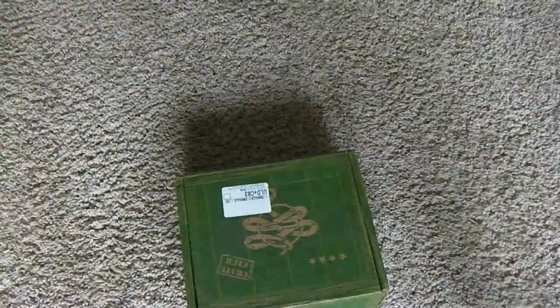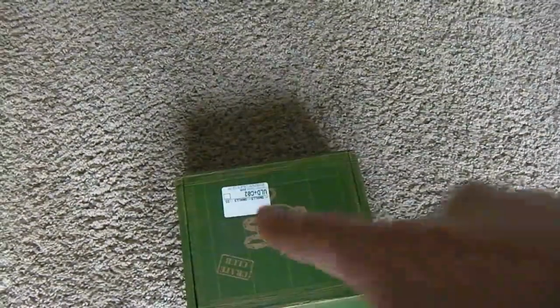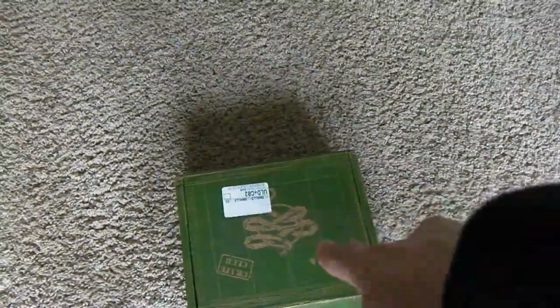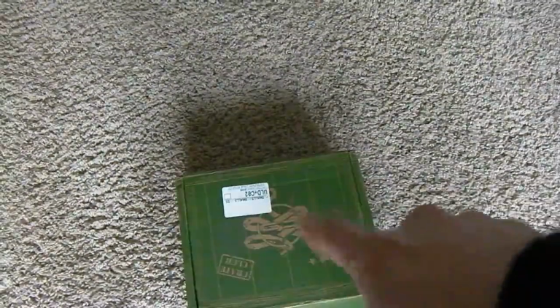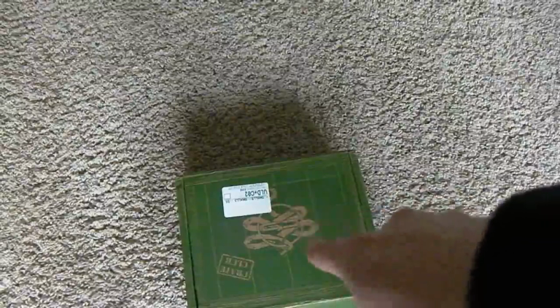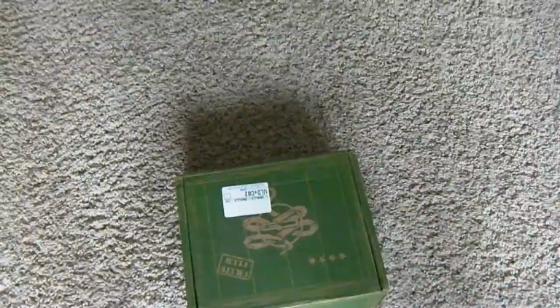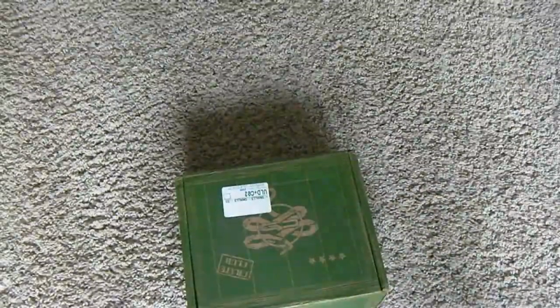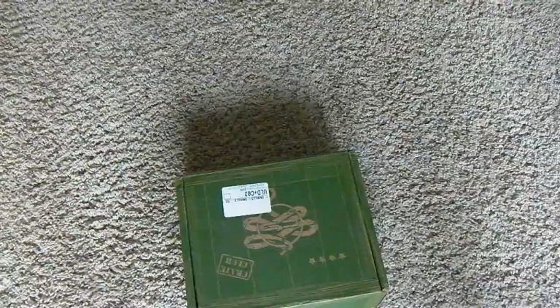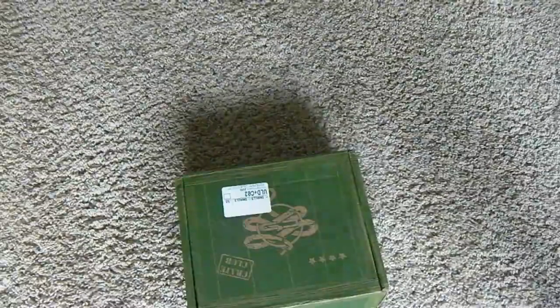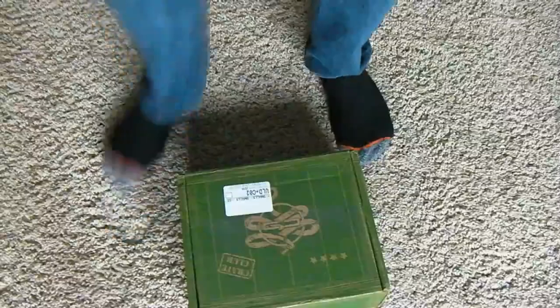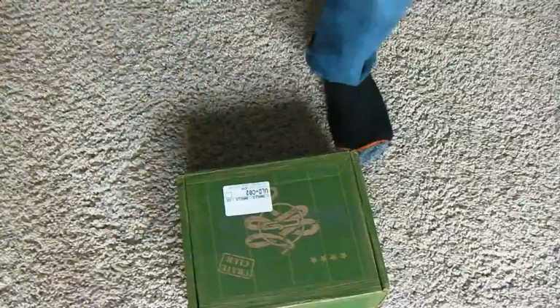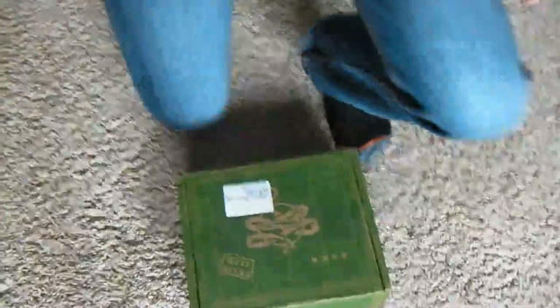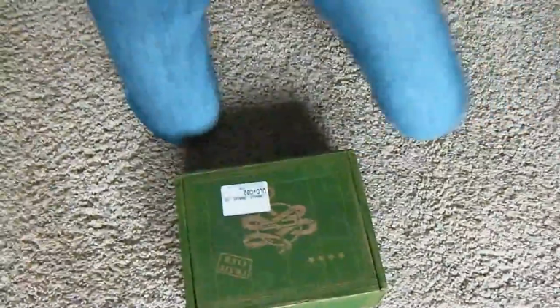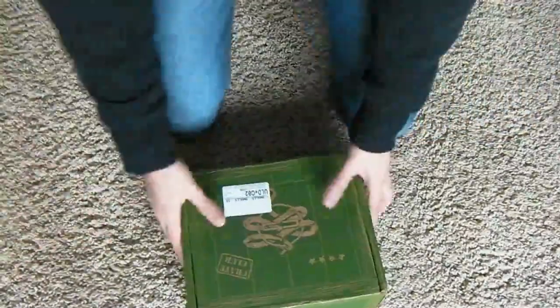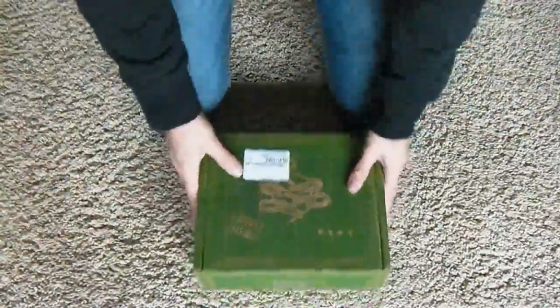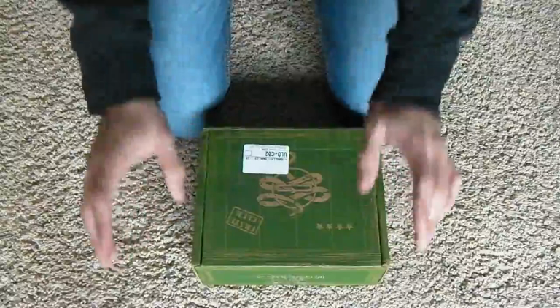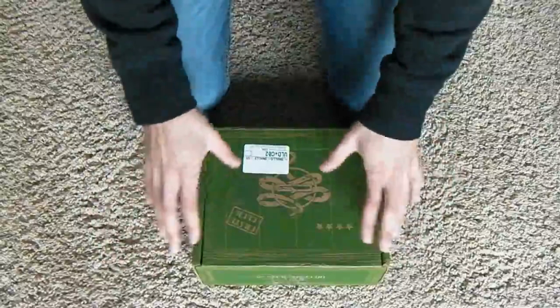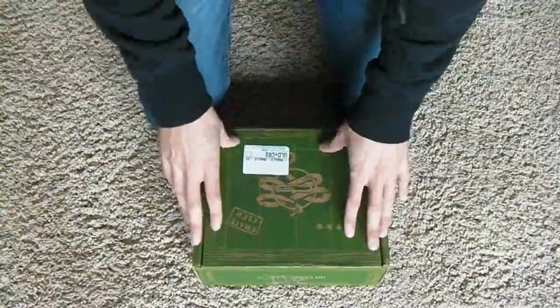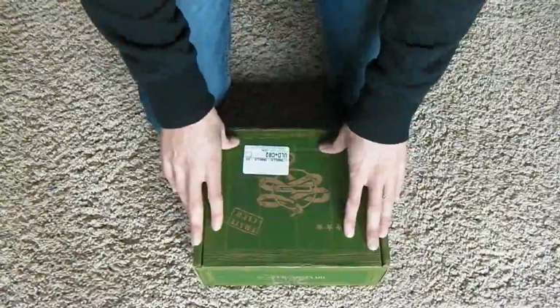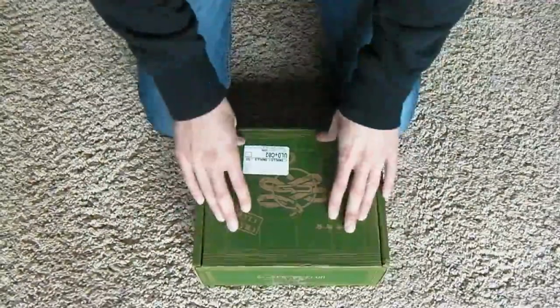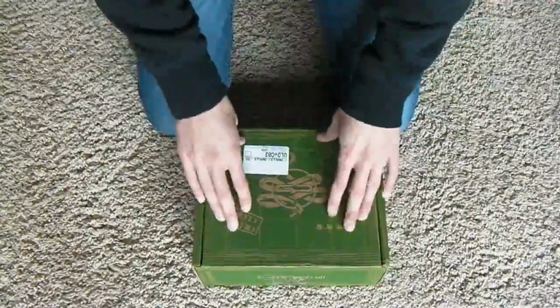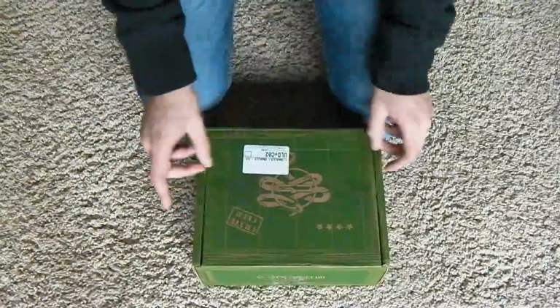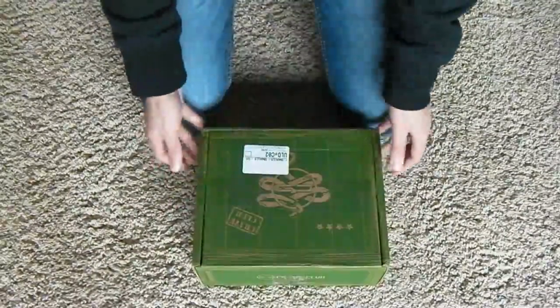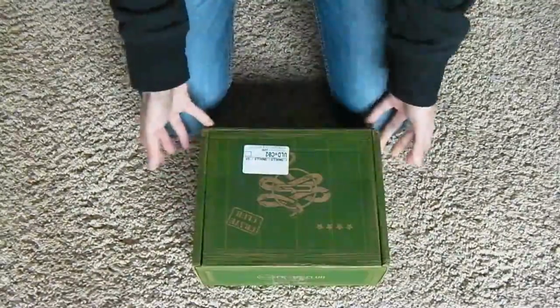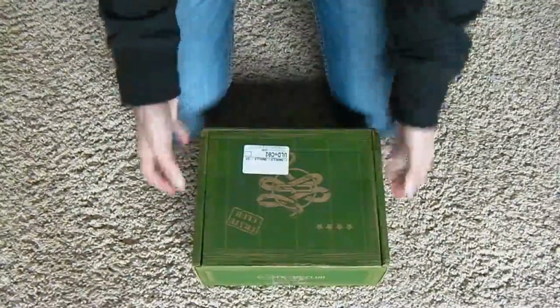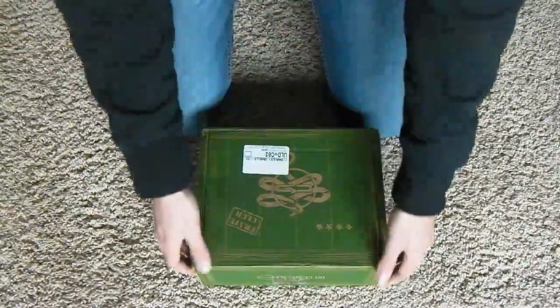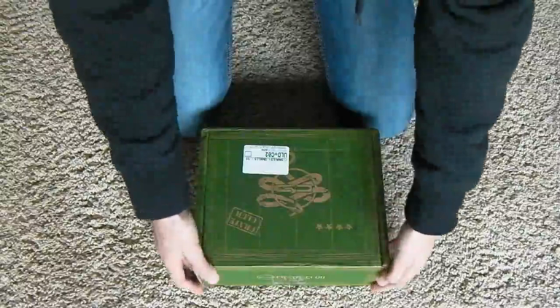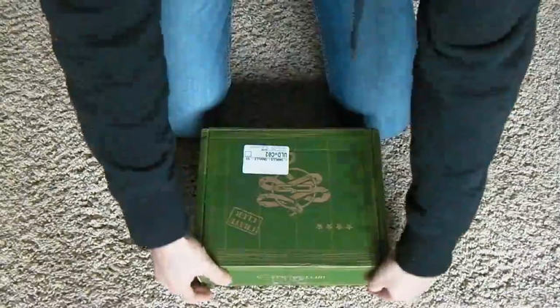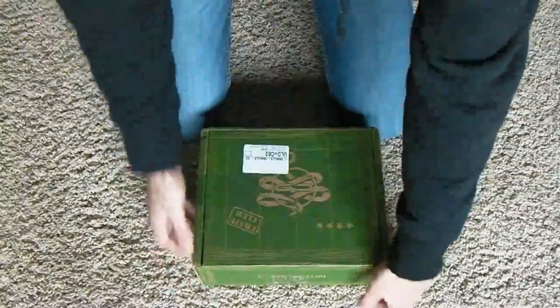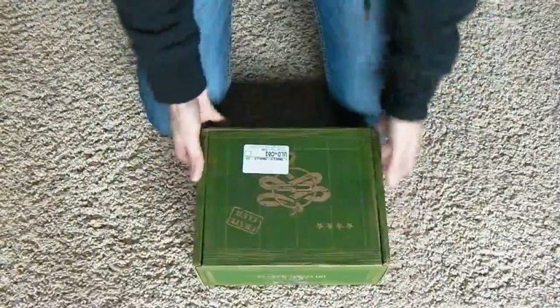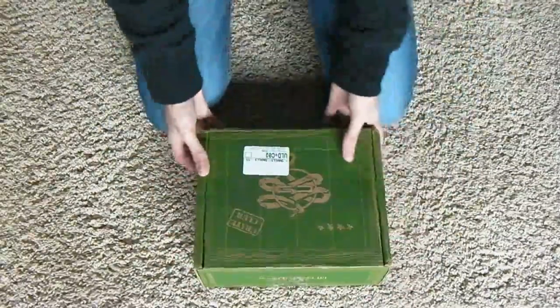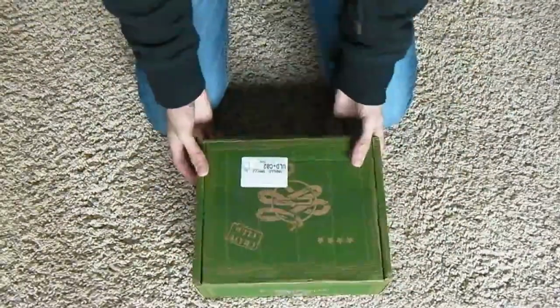We're going to review that thing today, so let's get to it. Alright, so we're reviewing this today — Great Club Captain Edition subscription box.